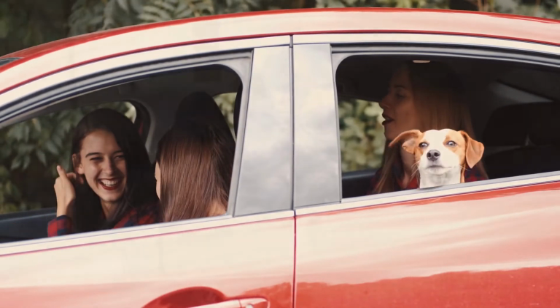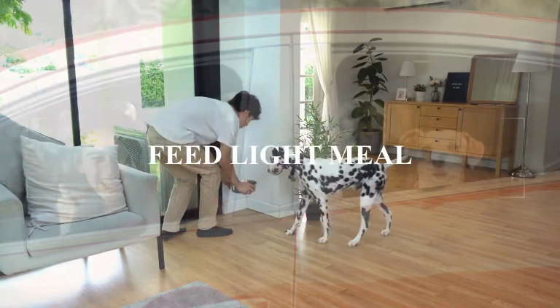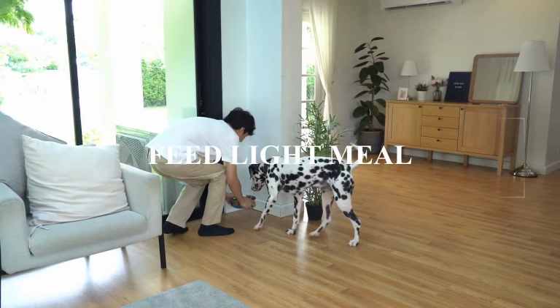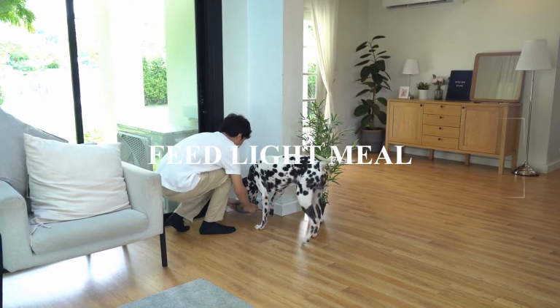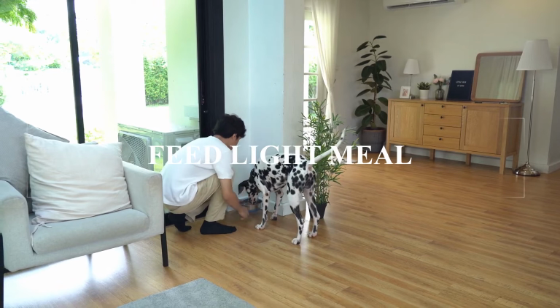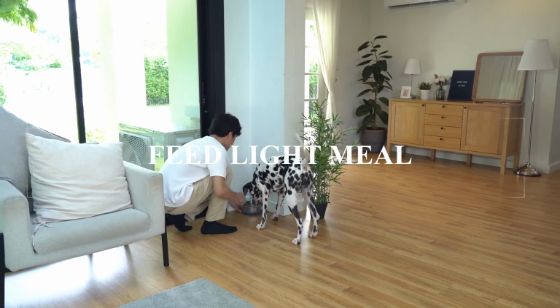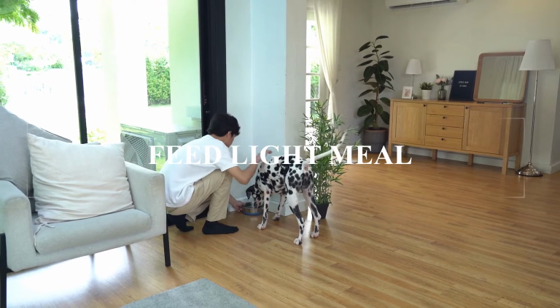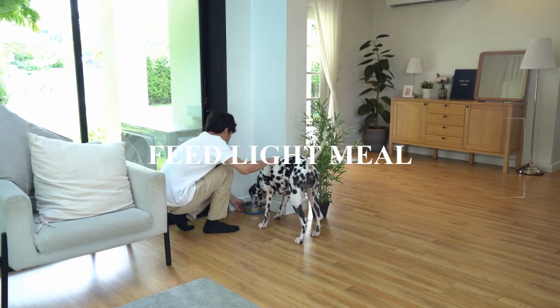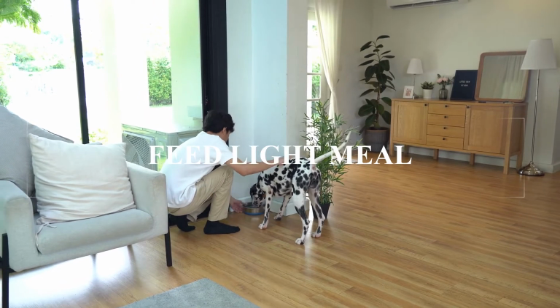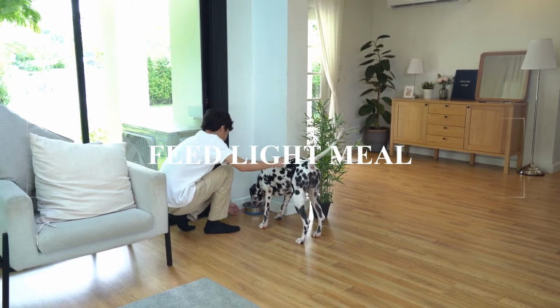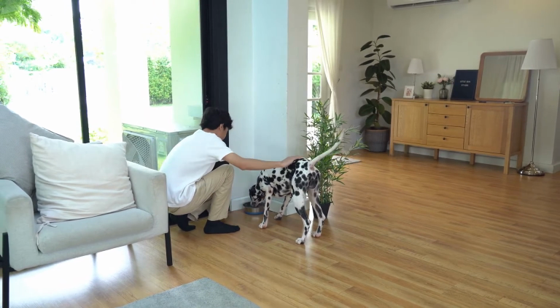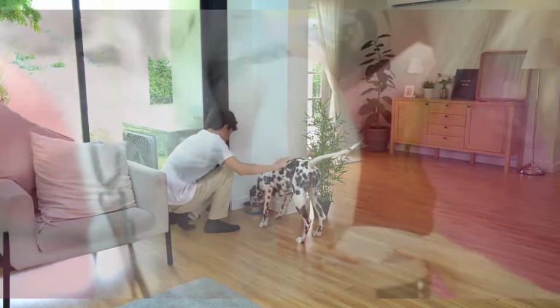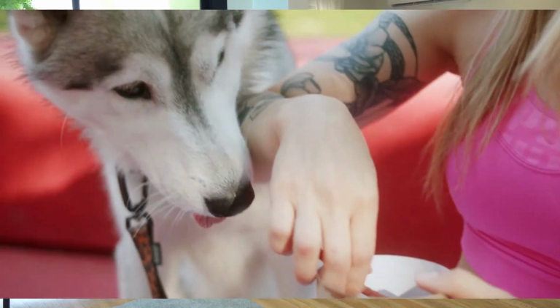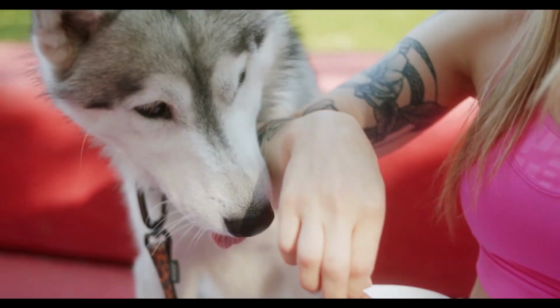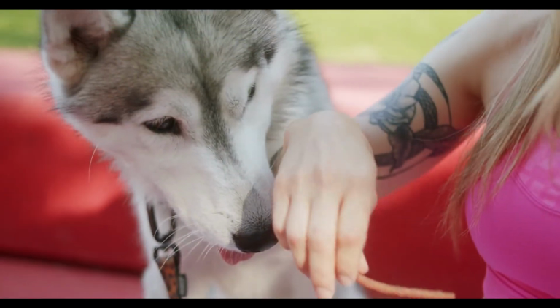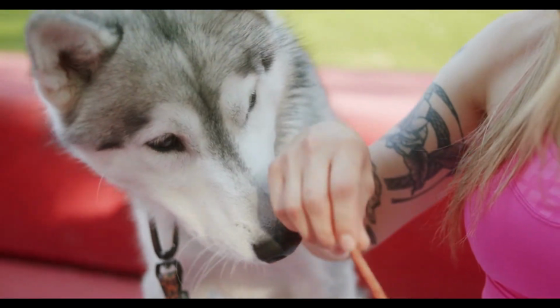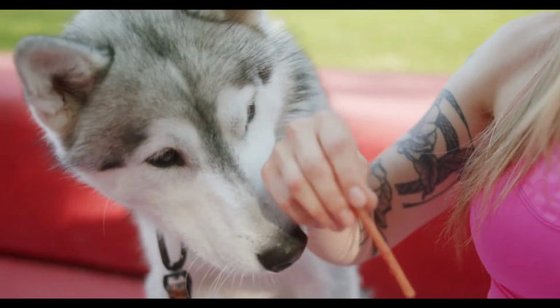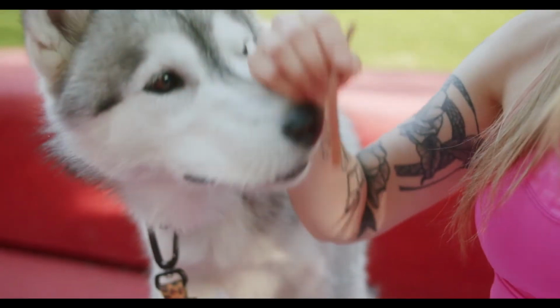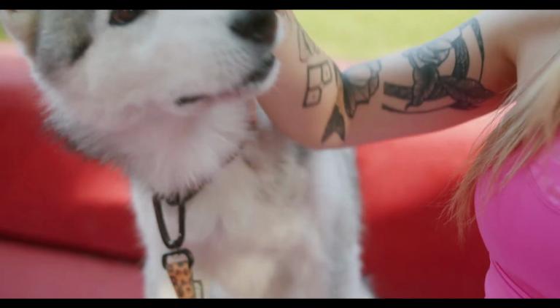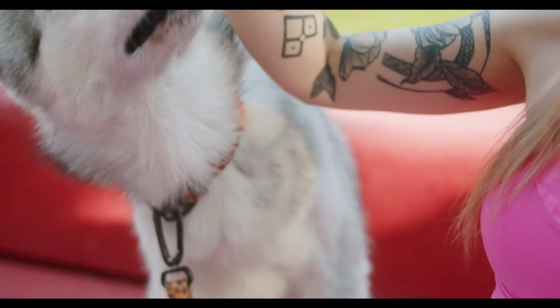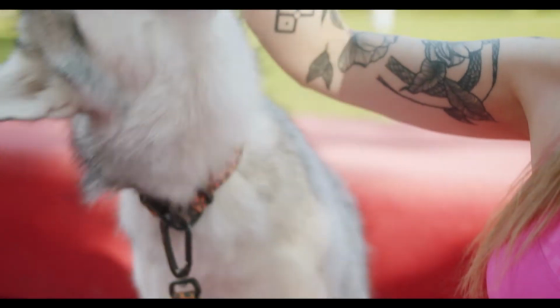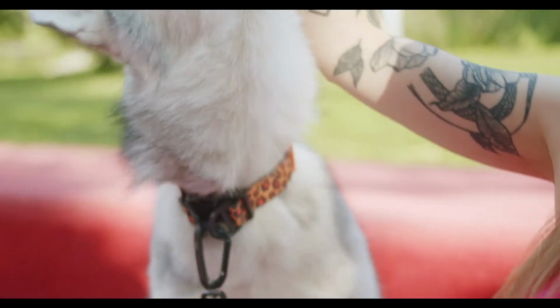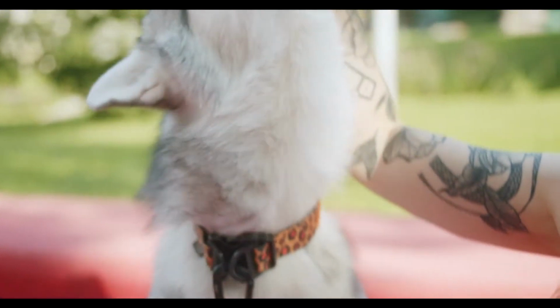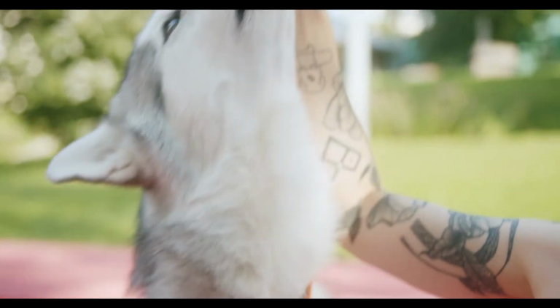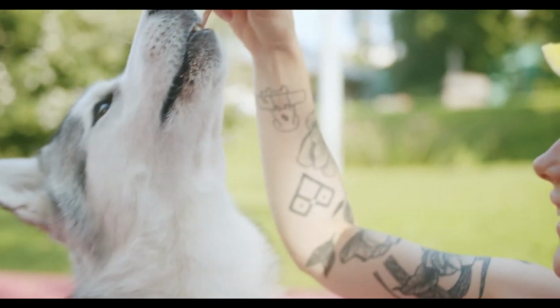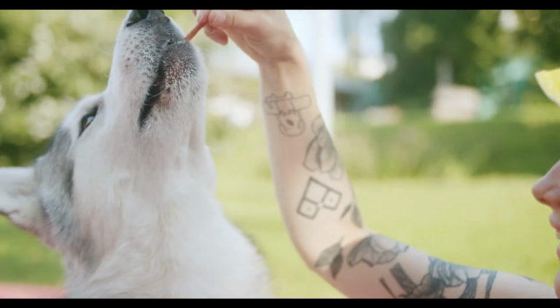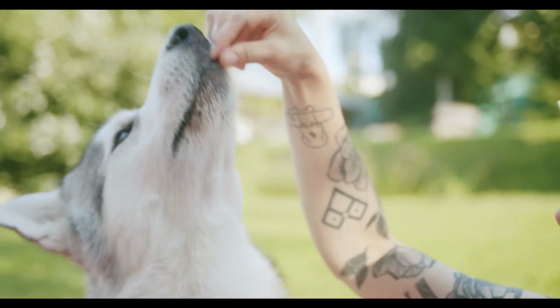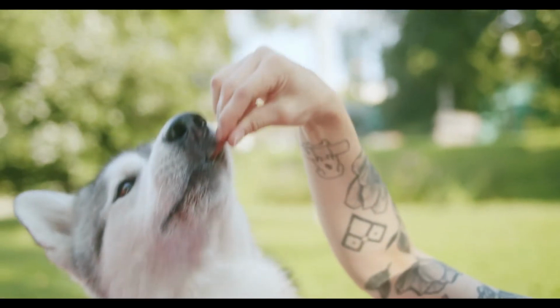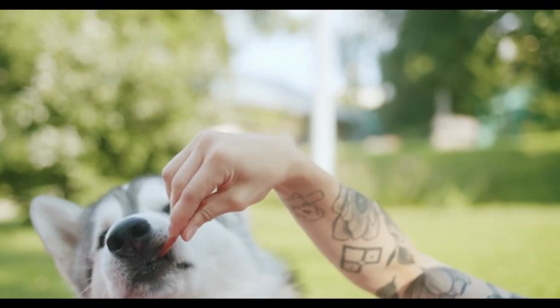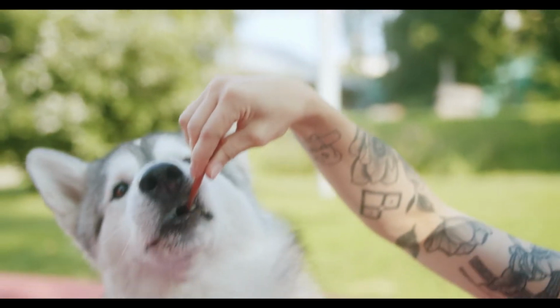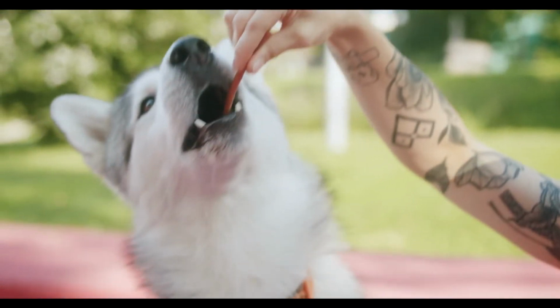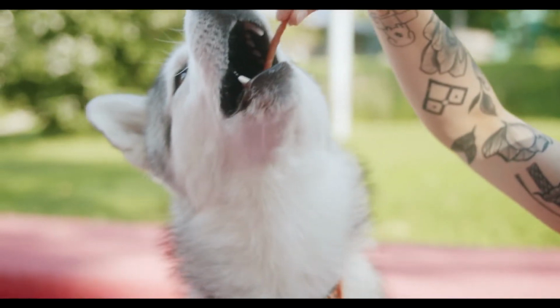Feed your pet a light meal 3 to 4 hours before you leave. While you're on the road, always stop to feed your dog — don't feed them in a moving vehicle. This may help avoid pet car sickness.